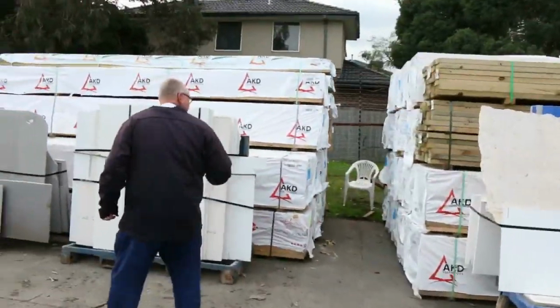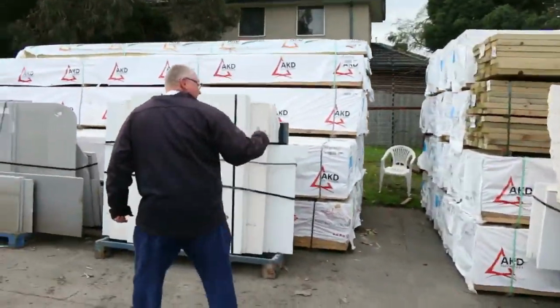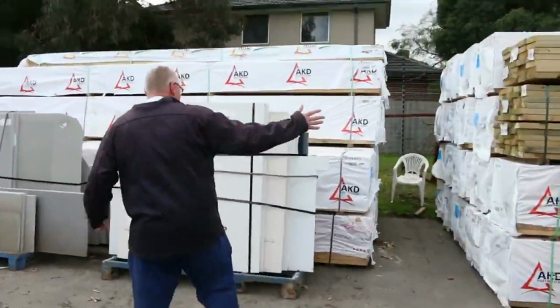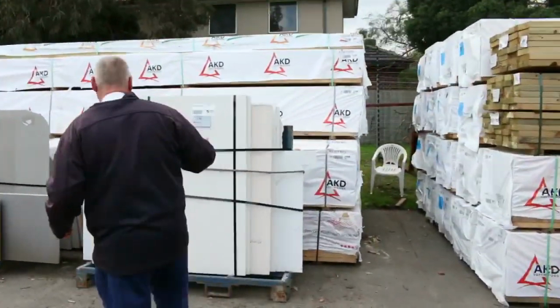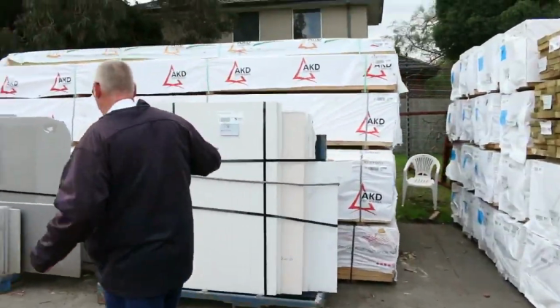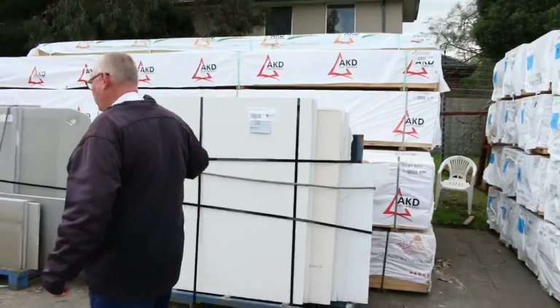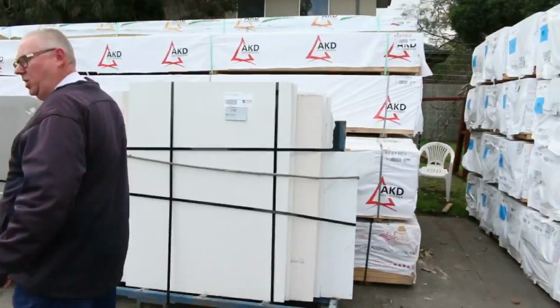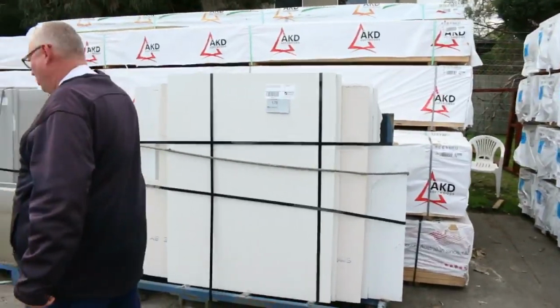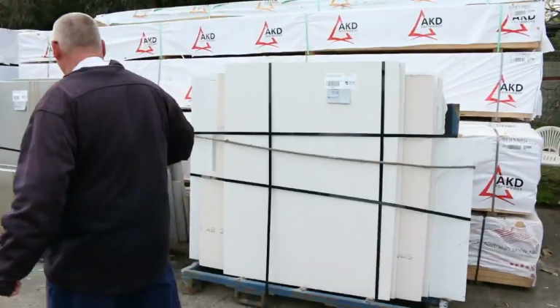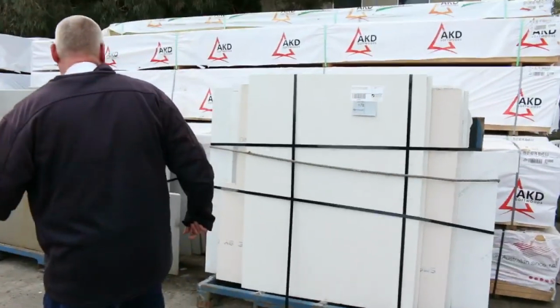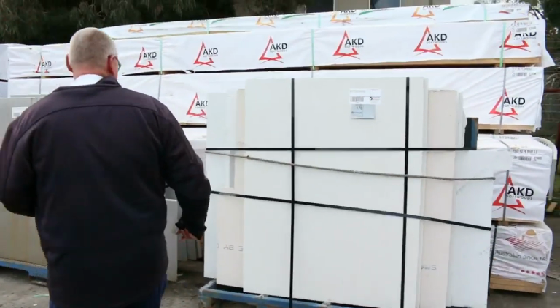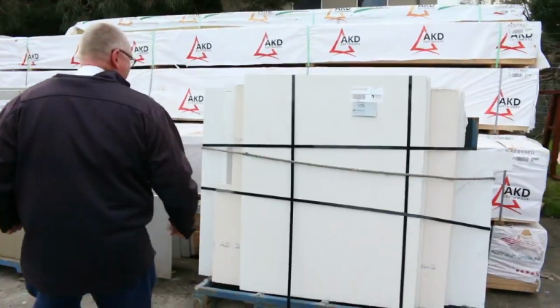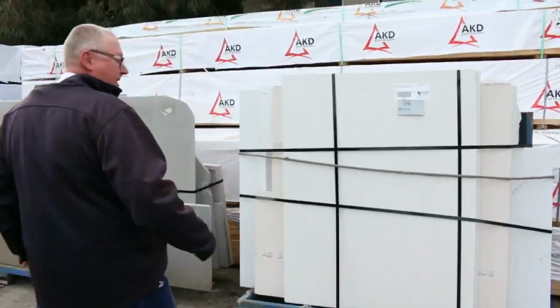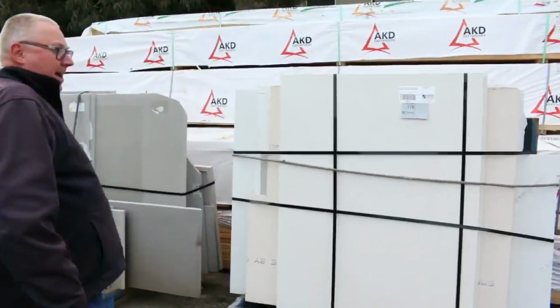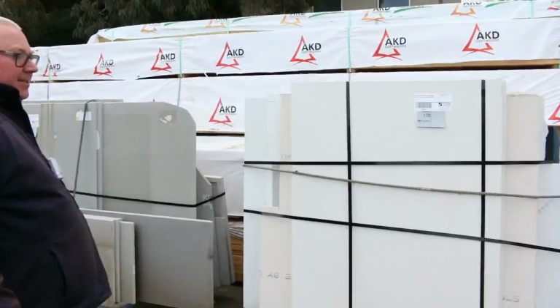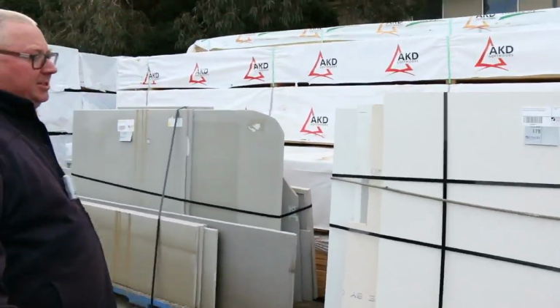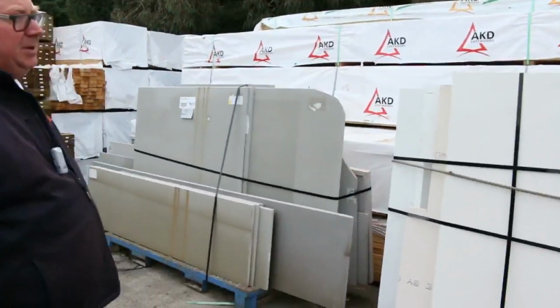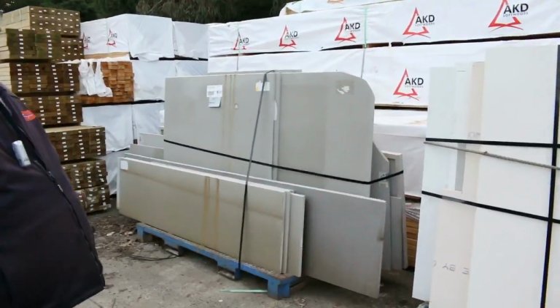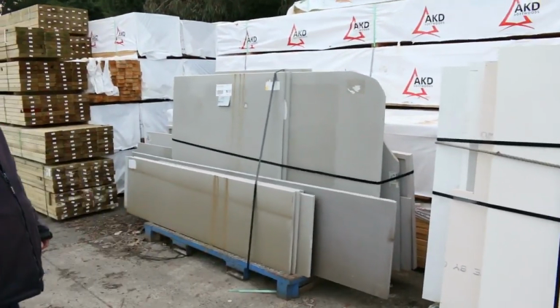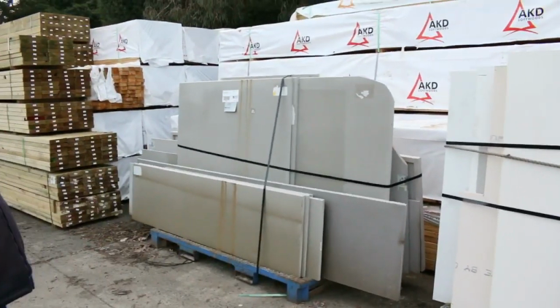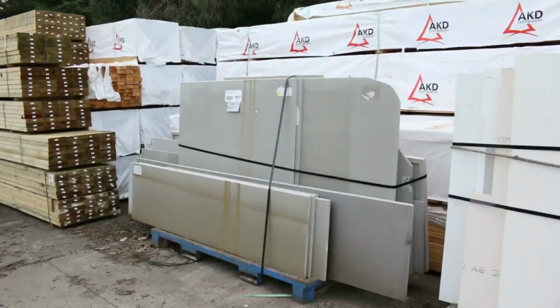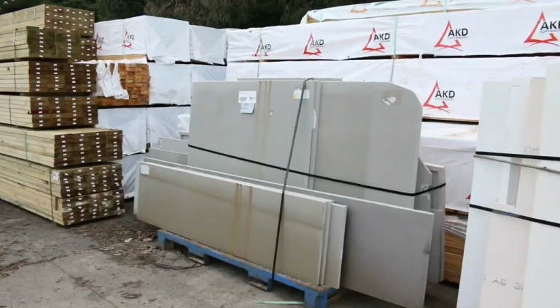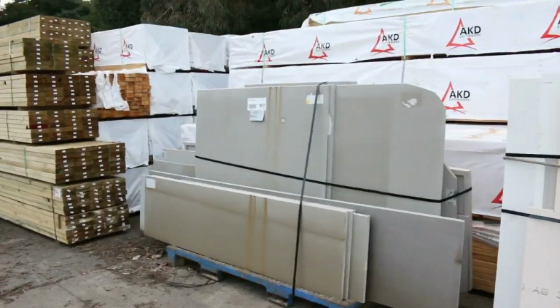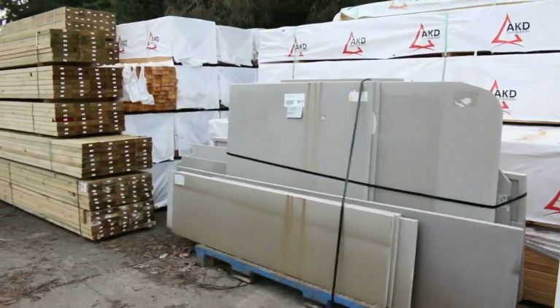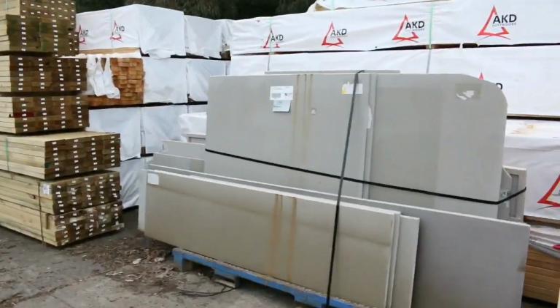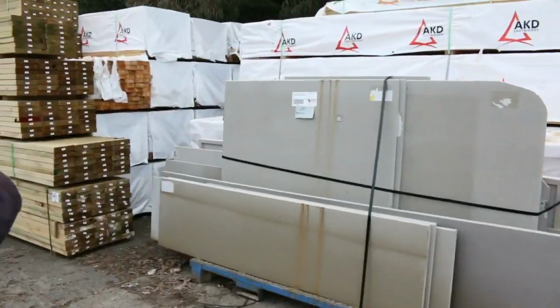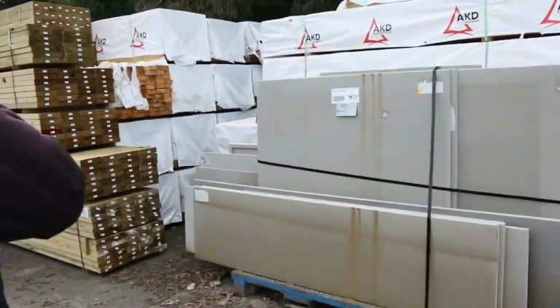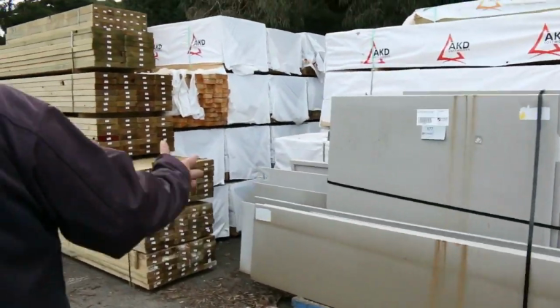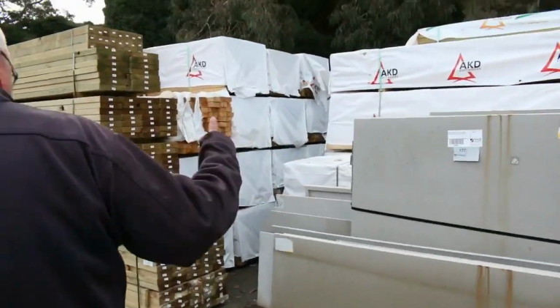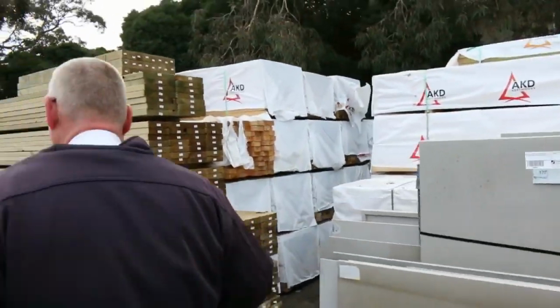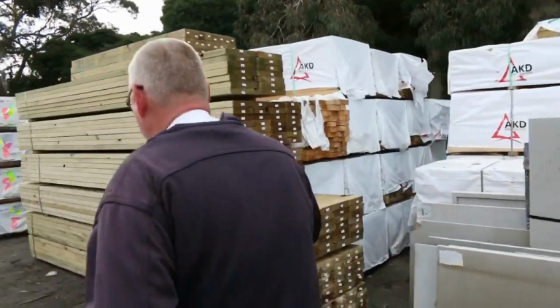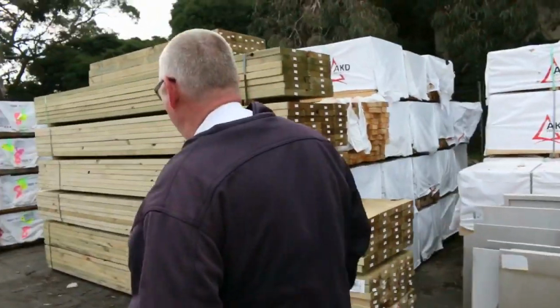We've also got some nice pallets of assorted stone — some really, really nice pieces of stone here. They'll just be cleared tomorrow to the highest bidder, so there will be some absolute bargains on some of that stock tomorrow.